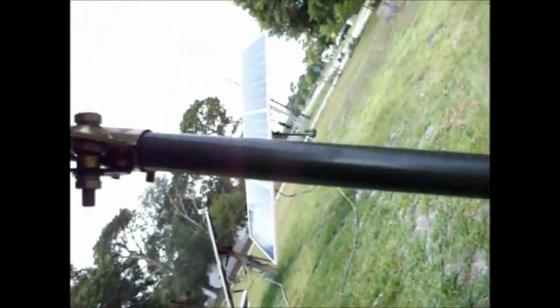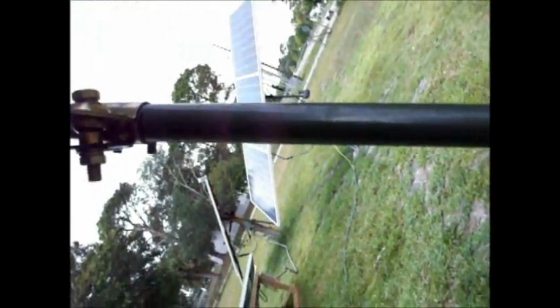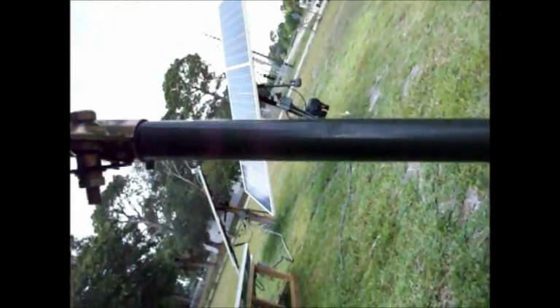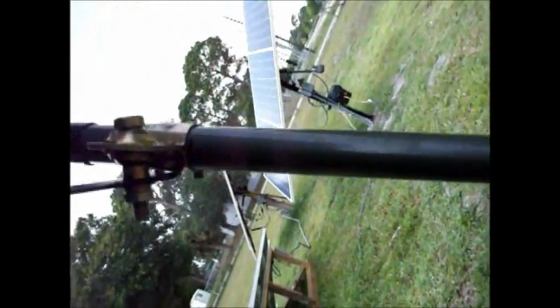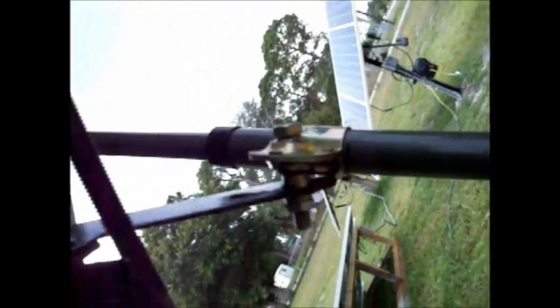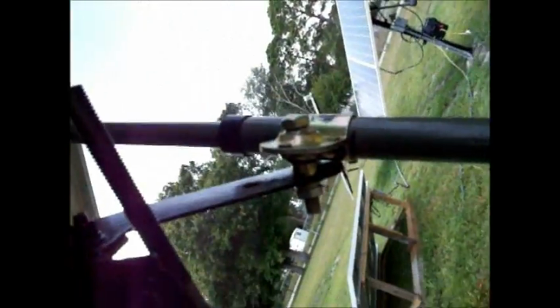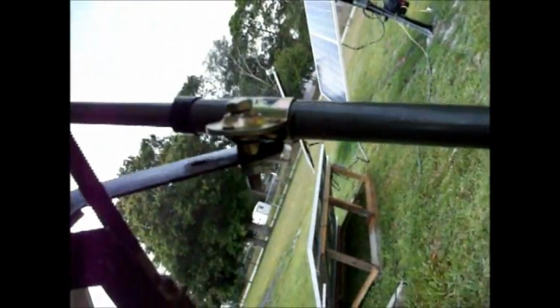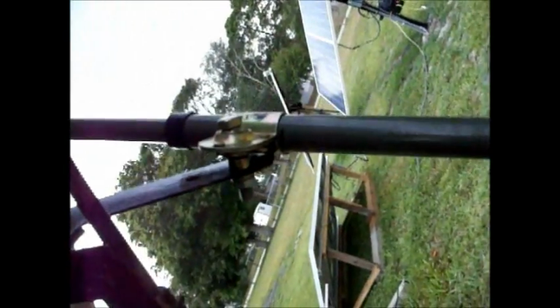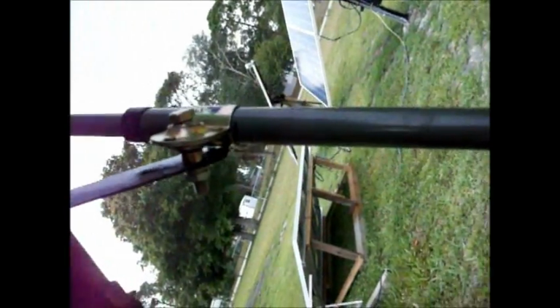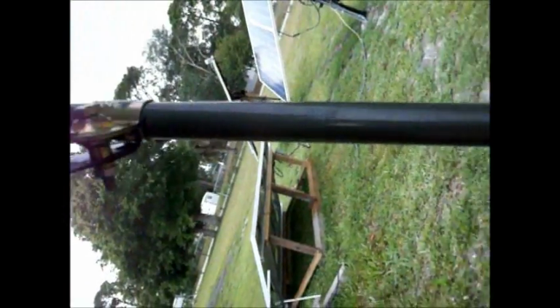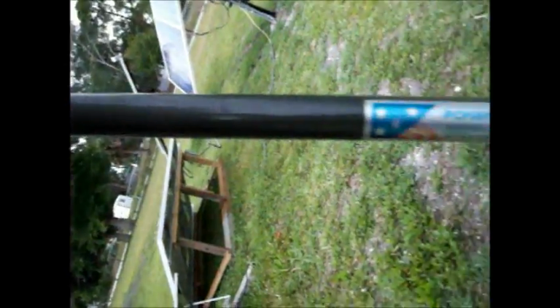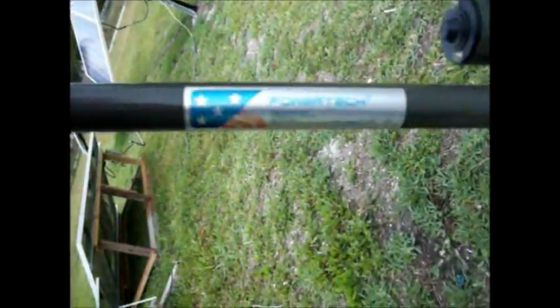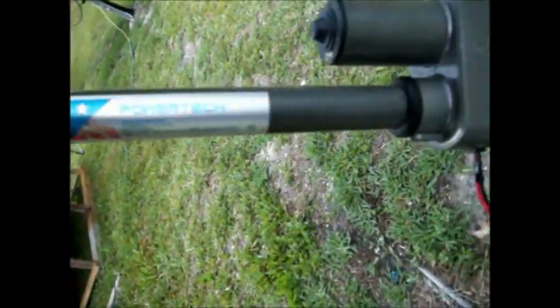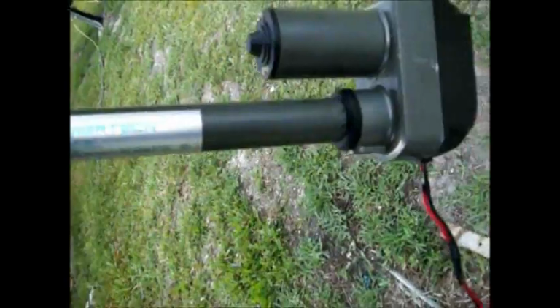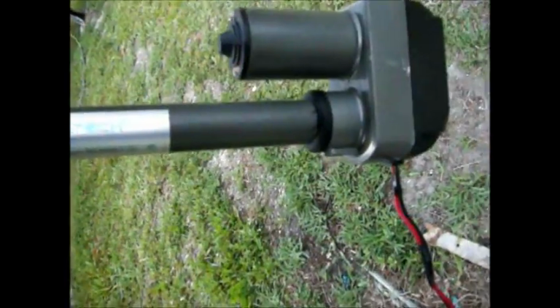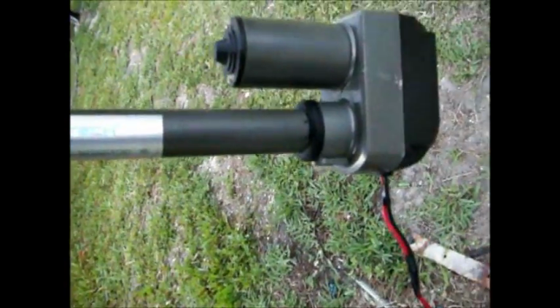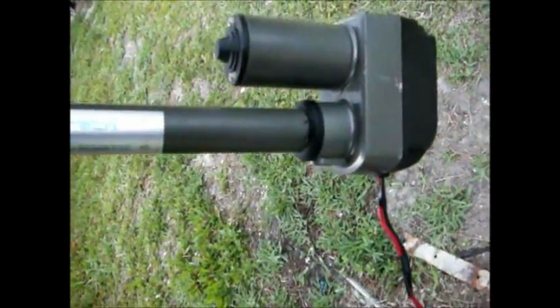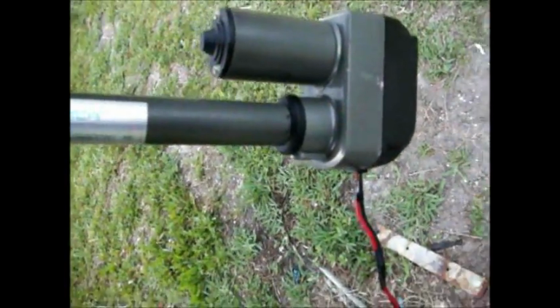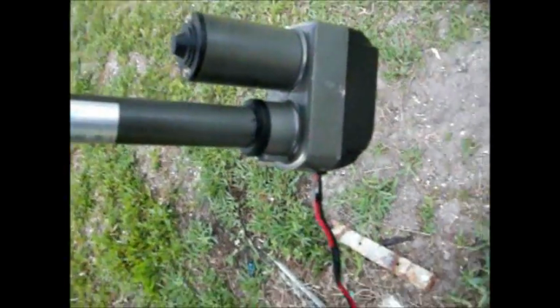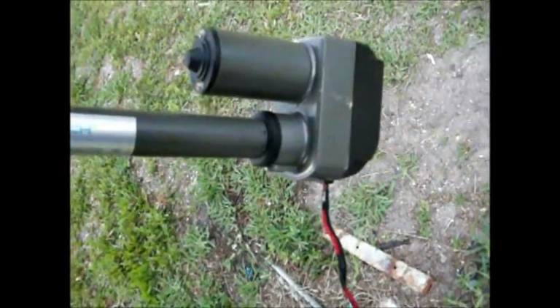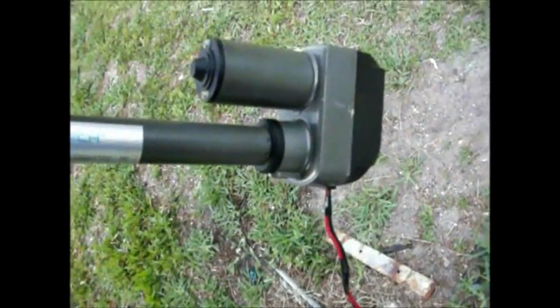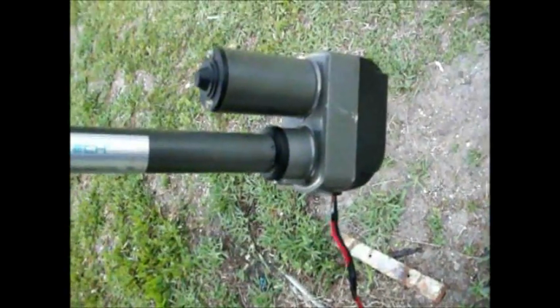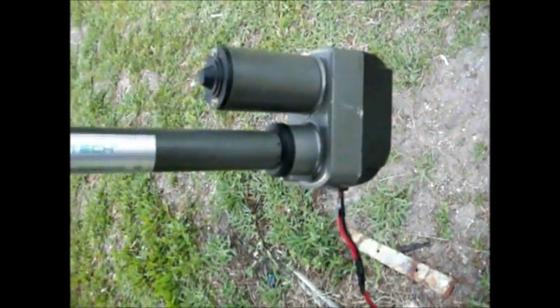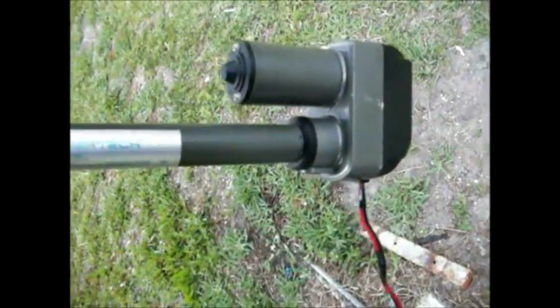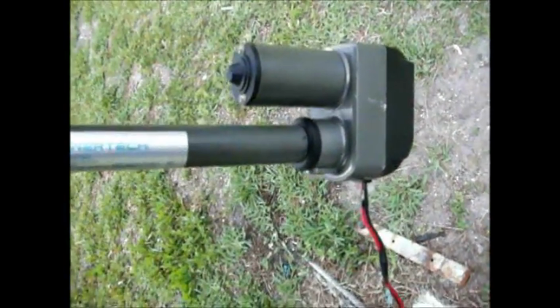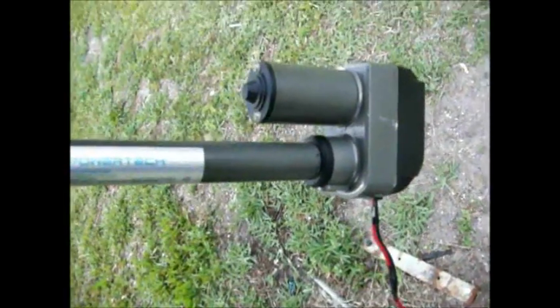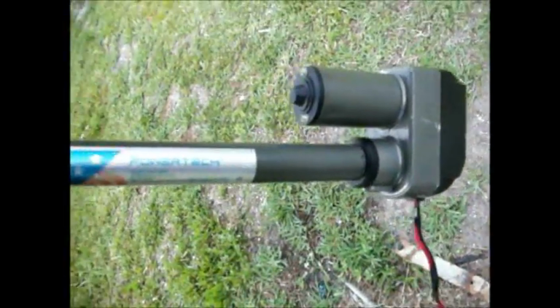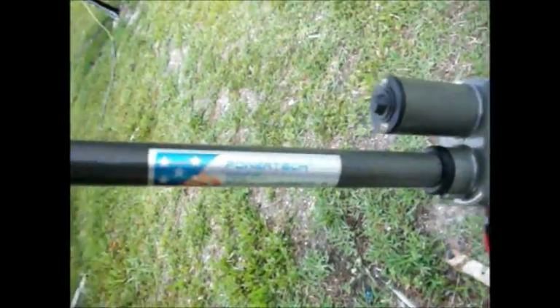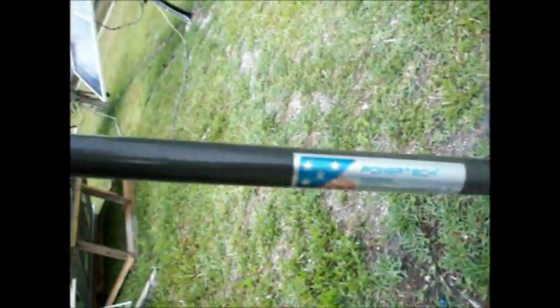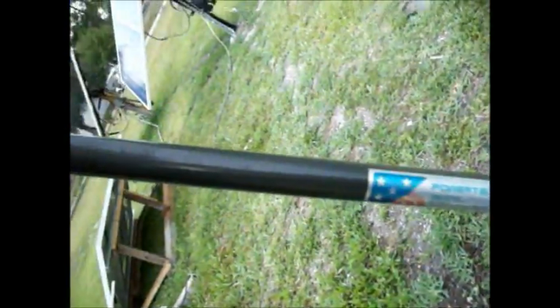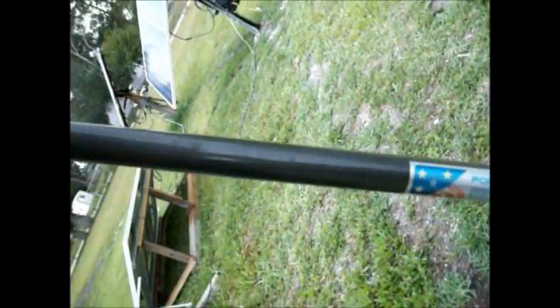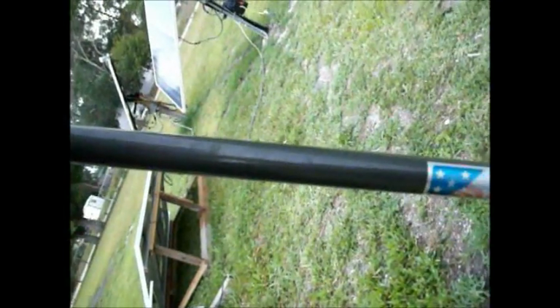I just got my new one, so I'm going to unbox it and do a test on it. I just got done putting the house back together, so off to the garage we go and I'll compare the two.